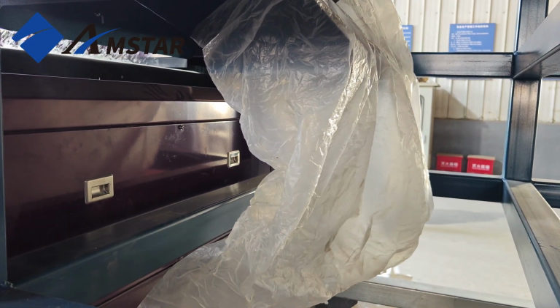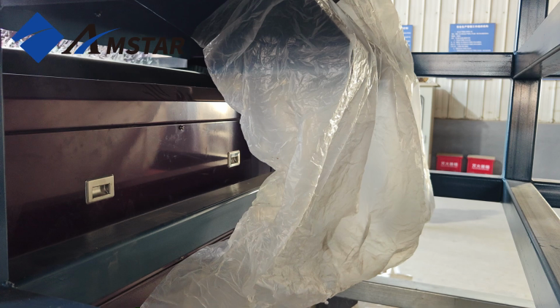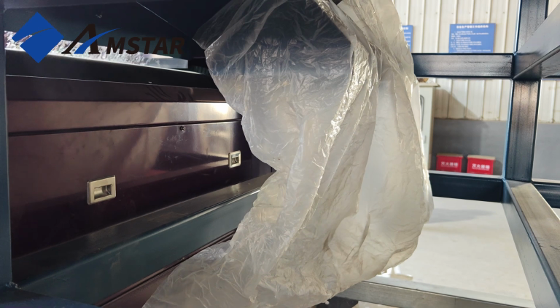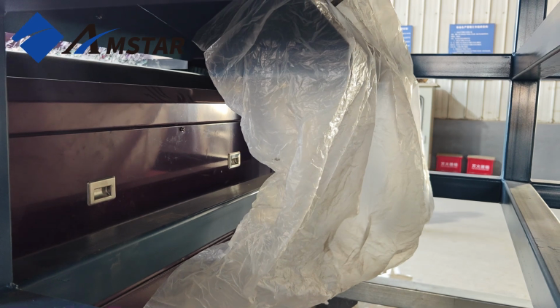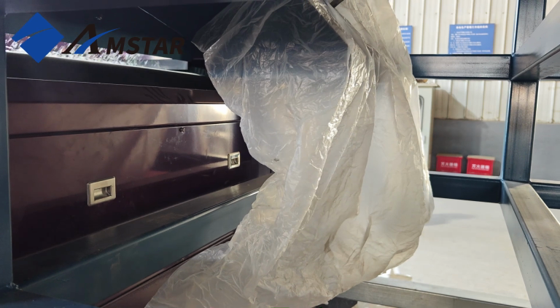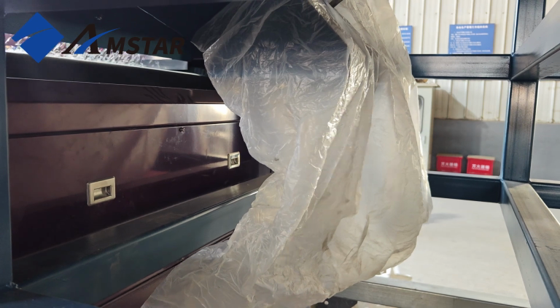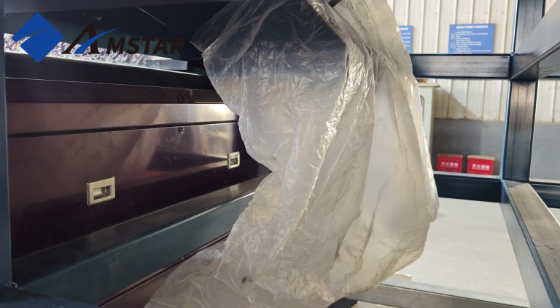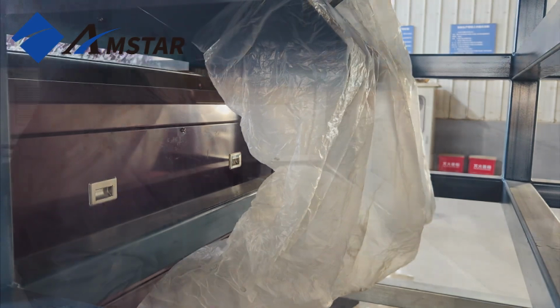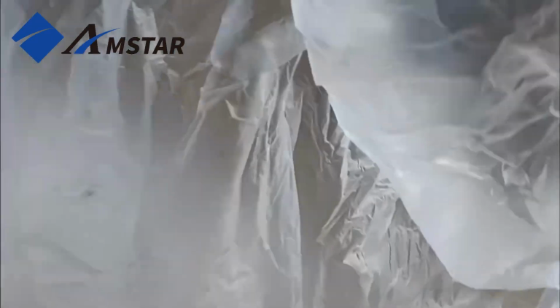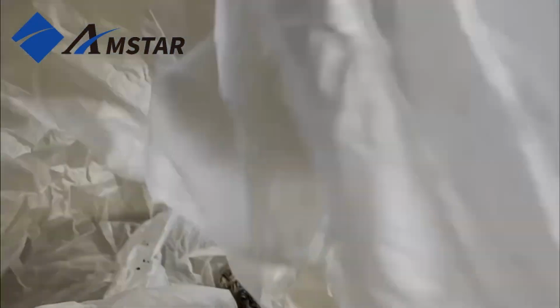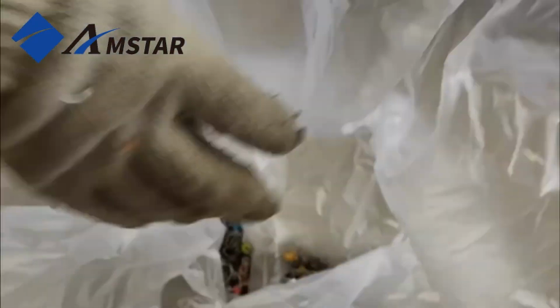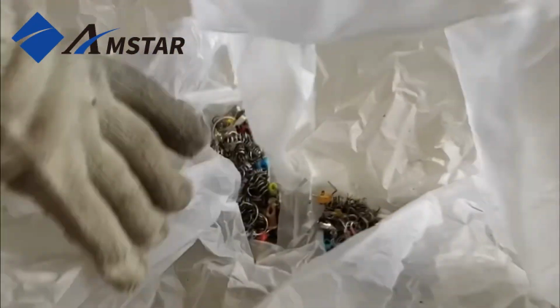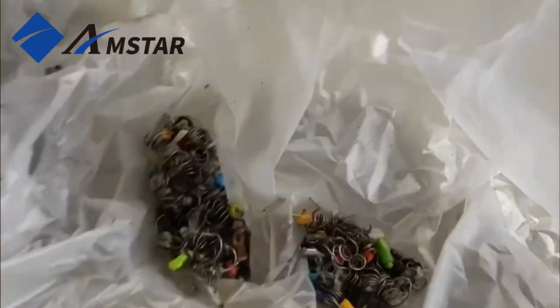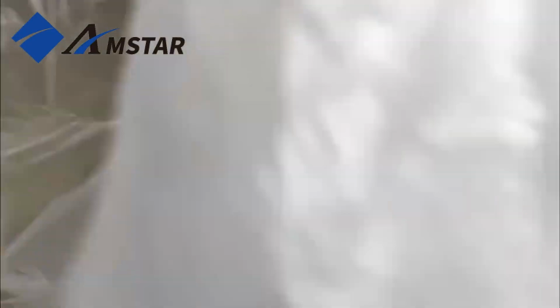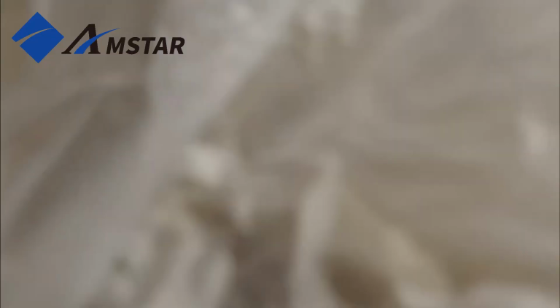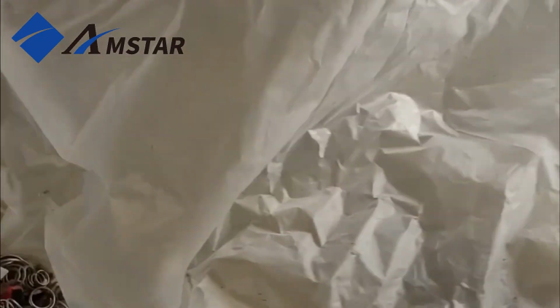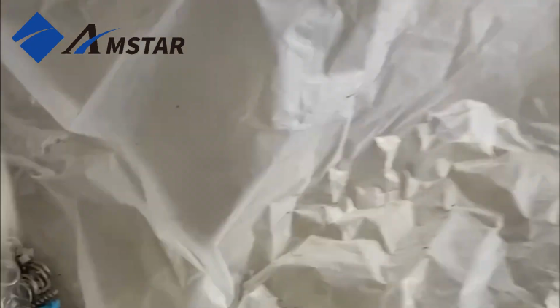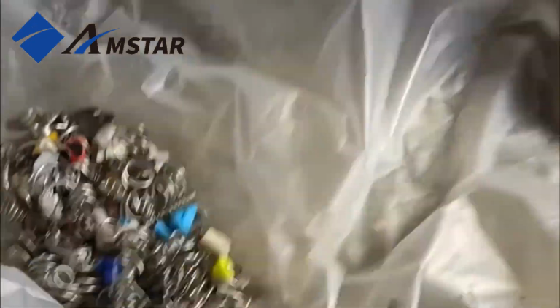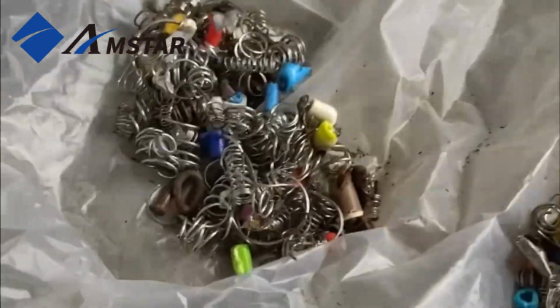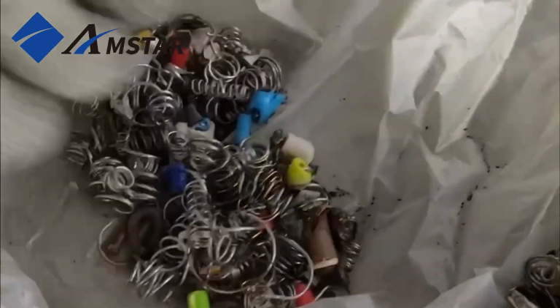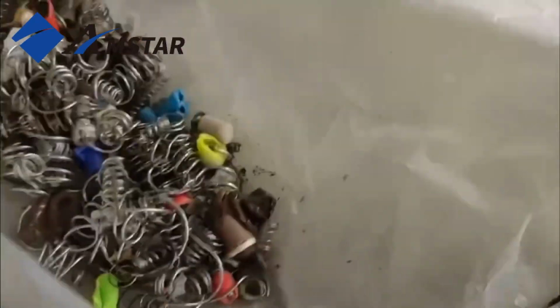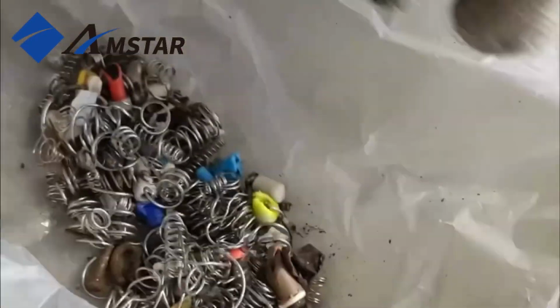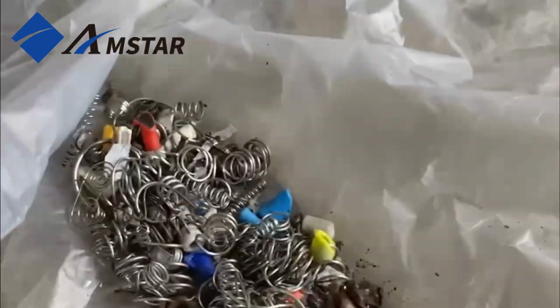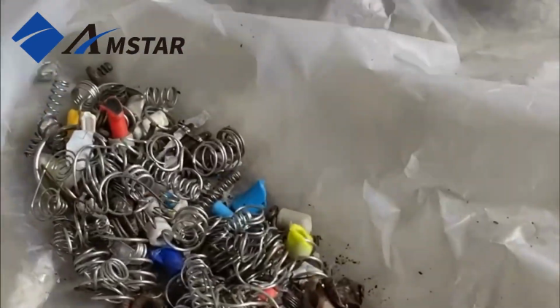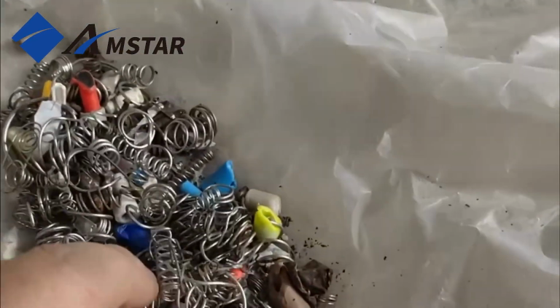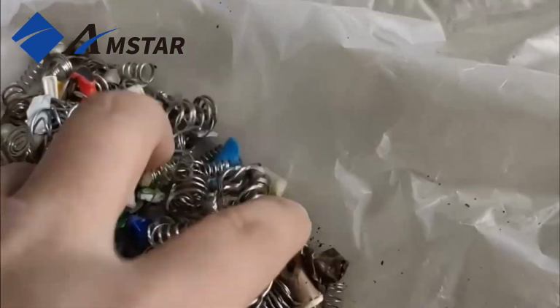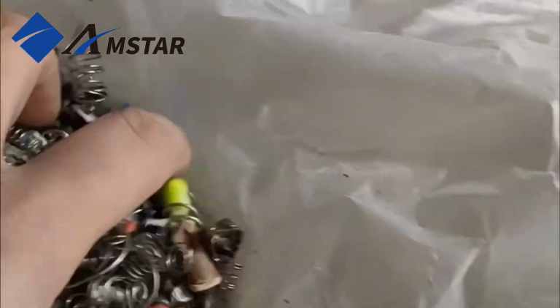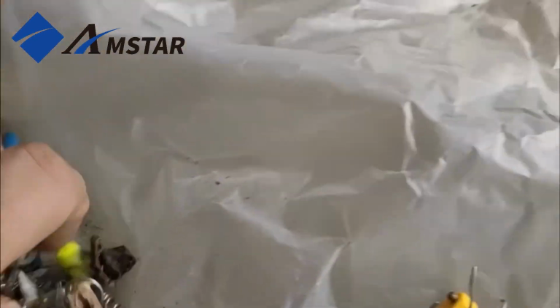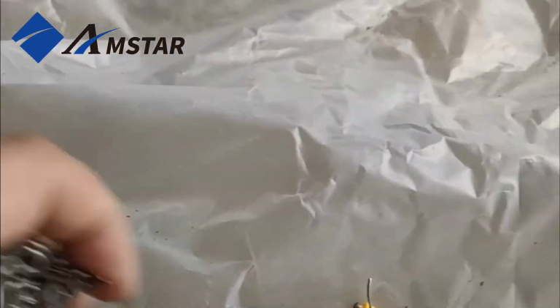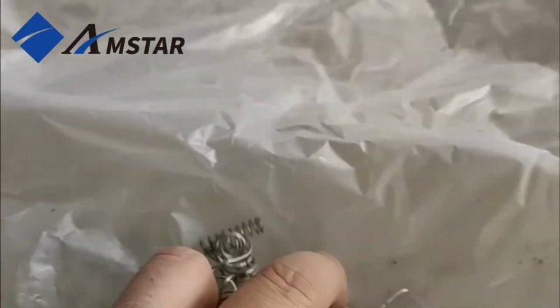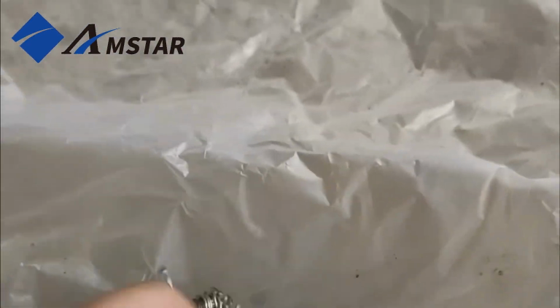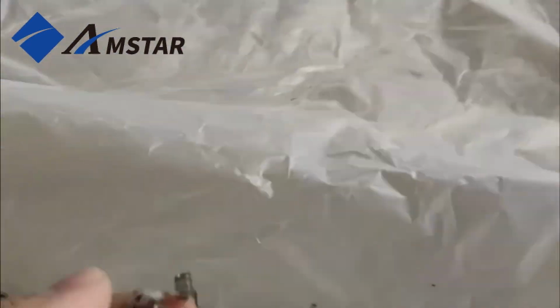As you can see, each material is neatly sorted into its designated bin, achieving precise separation and ensuring the purity of the PET Flakes.